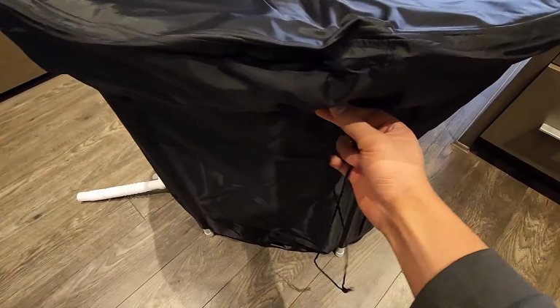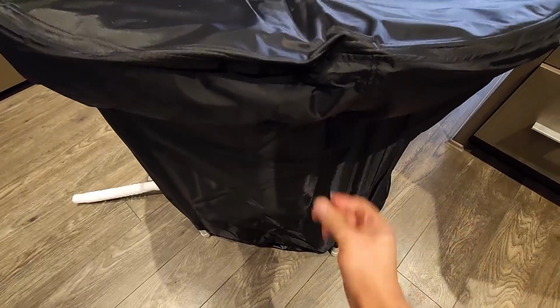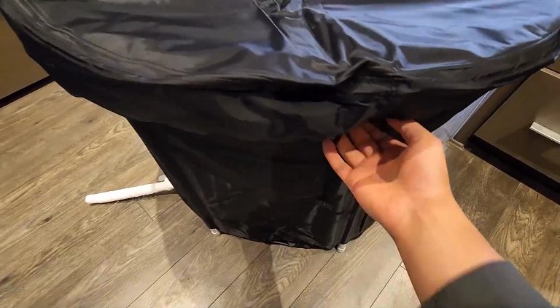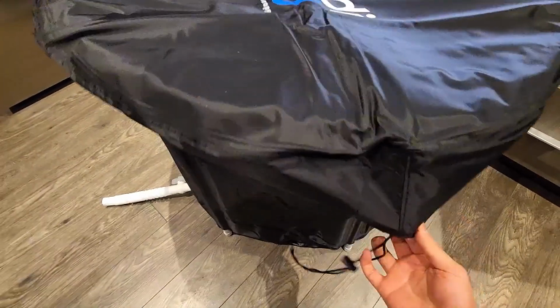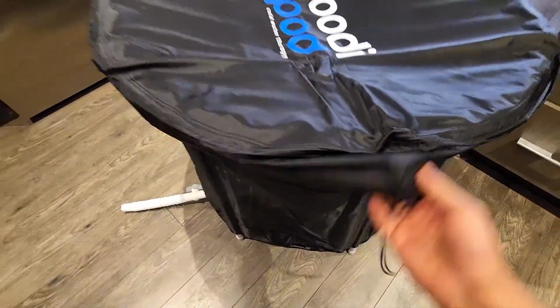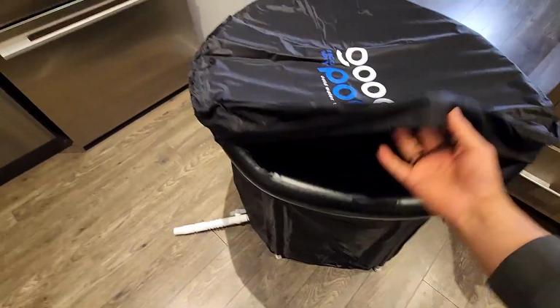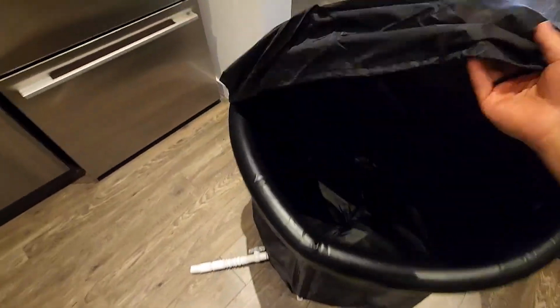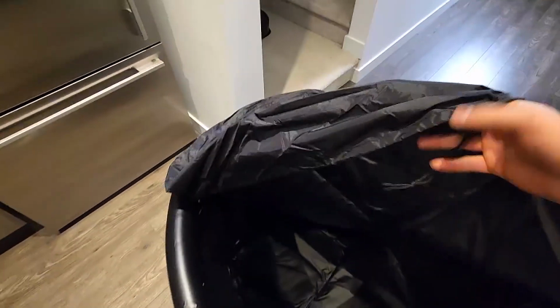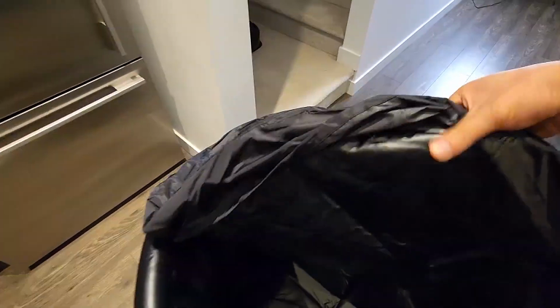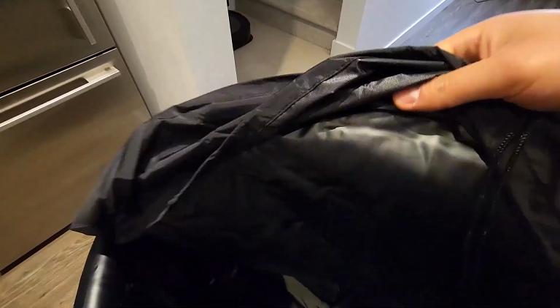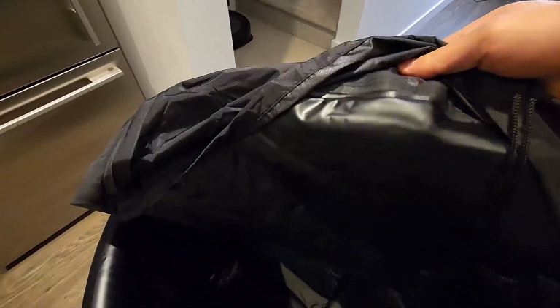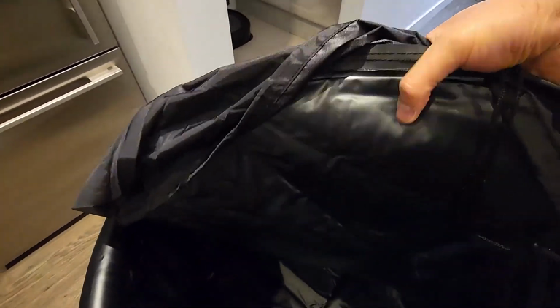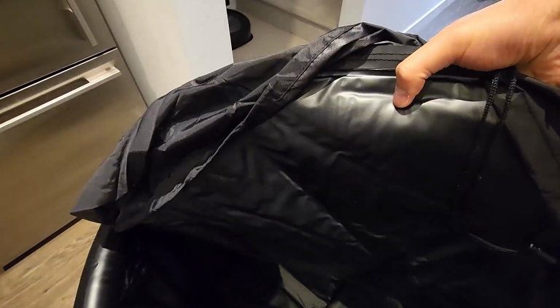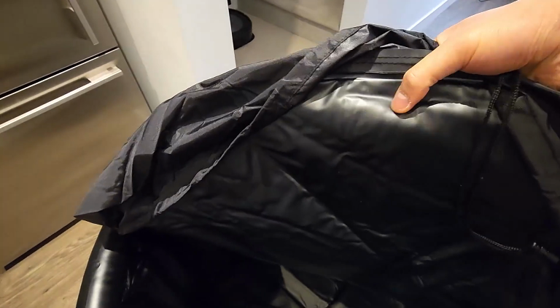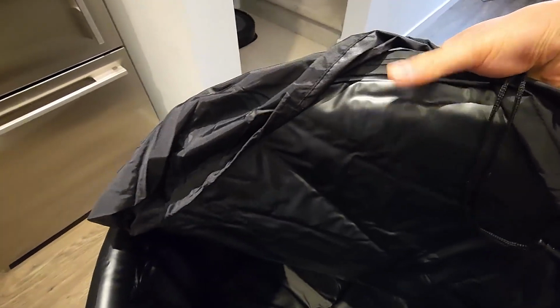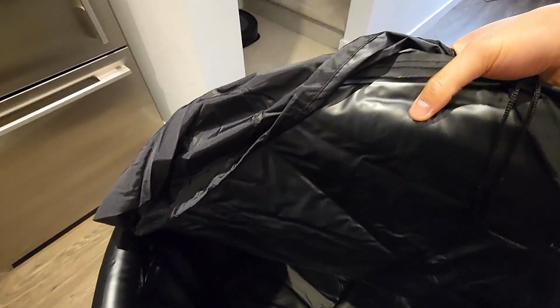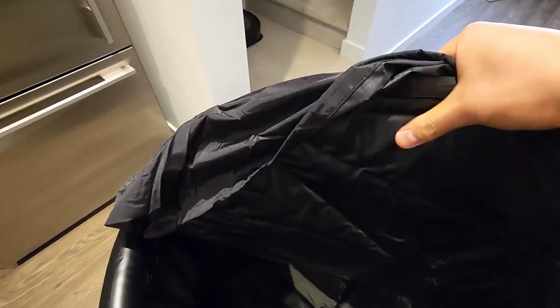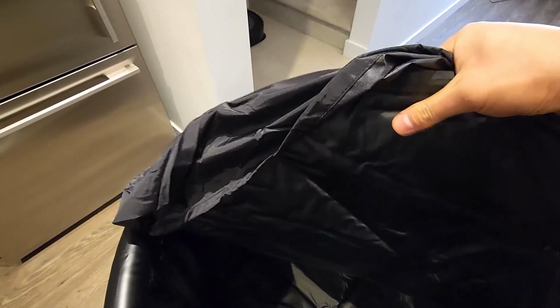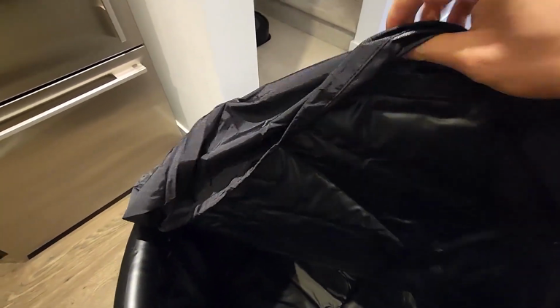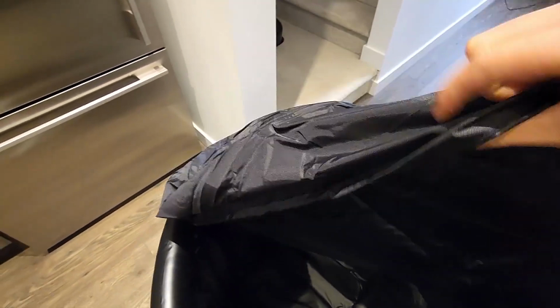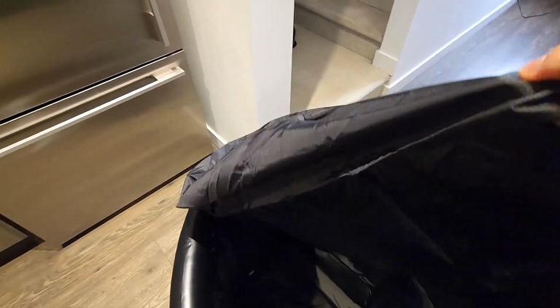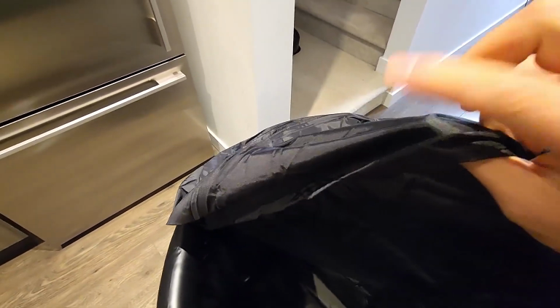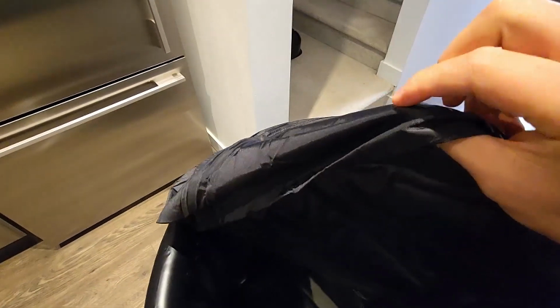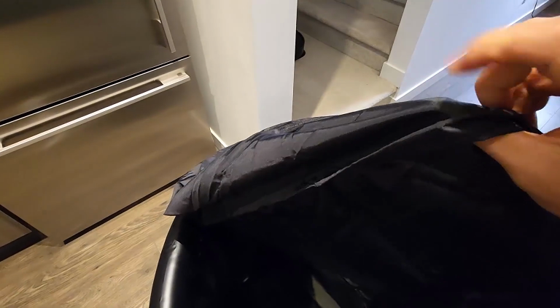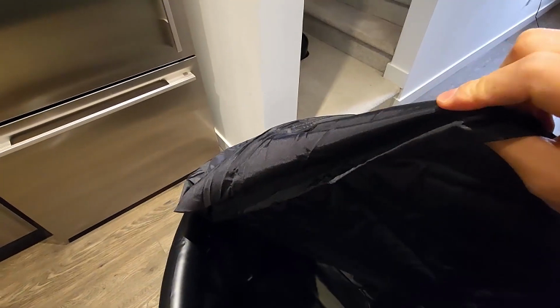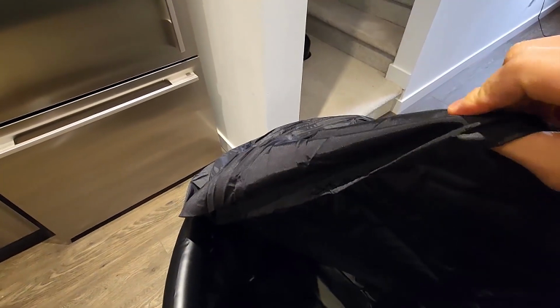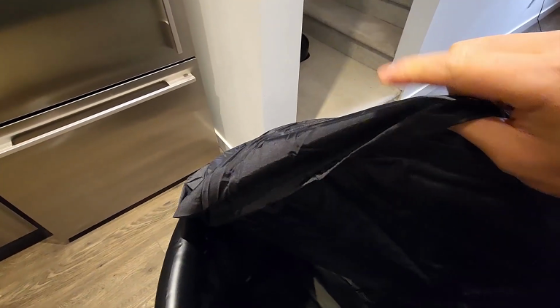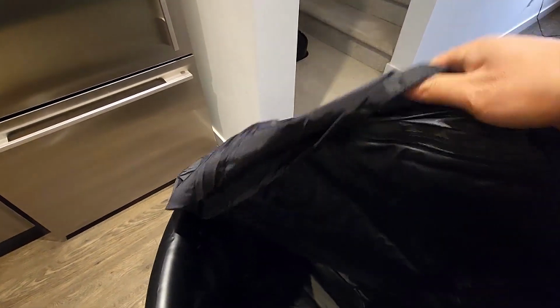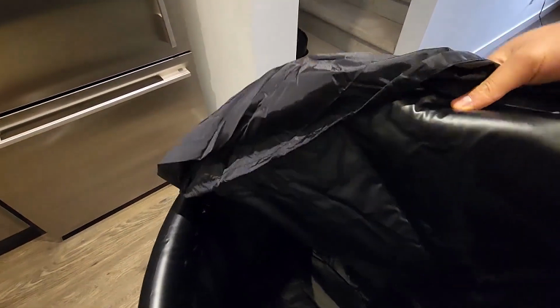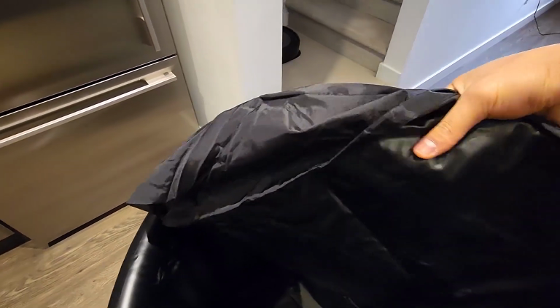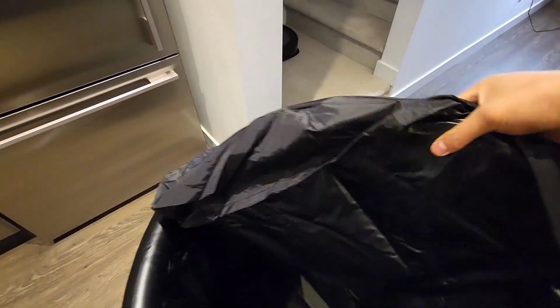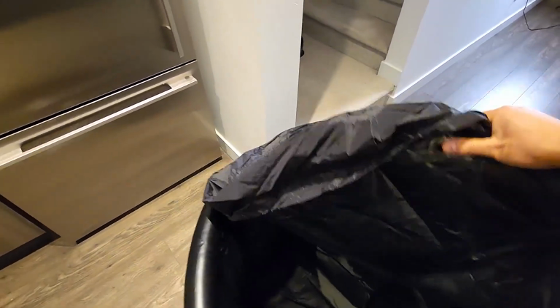You loosen that up and take it off. The top part right here, the shinier part, is the thicker material — probably double the thickness of the lower section. The lower part feels a little thinner, so it may be prone to durability issues, but the top one is very durable. You can feel it.